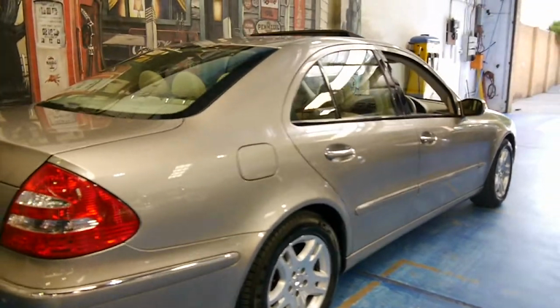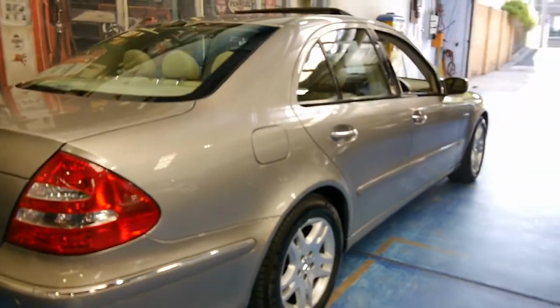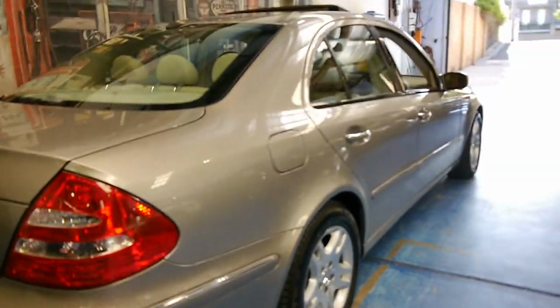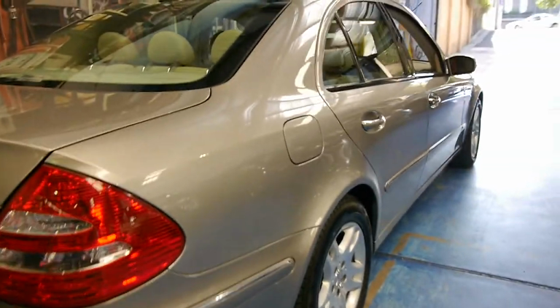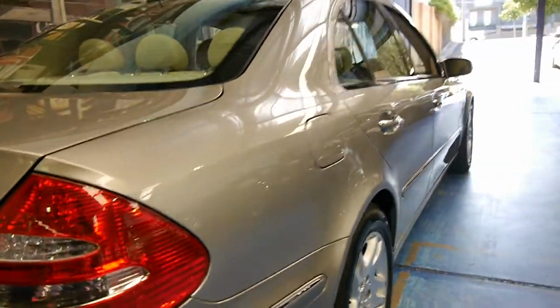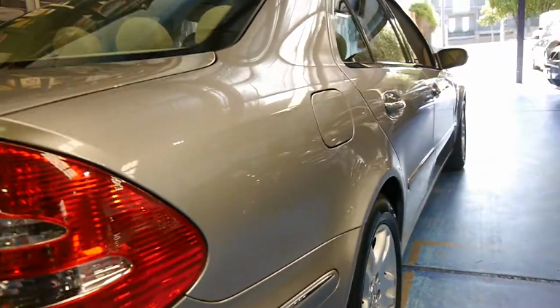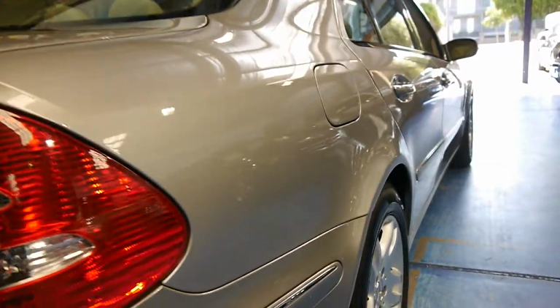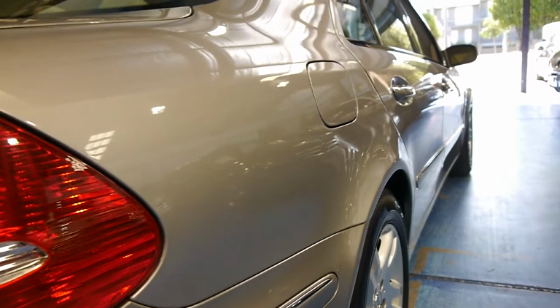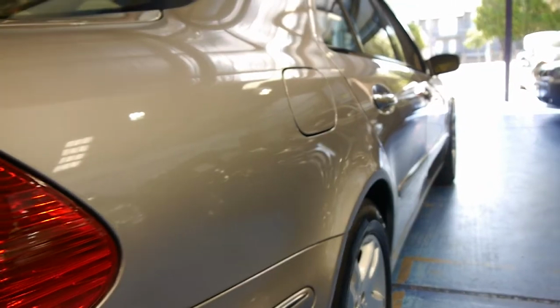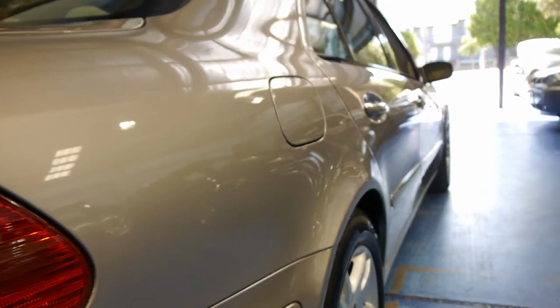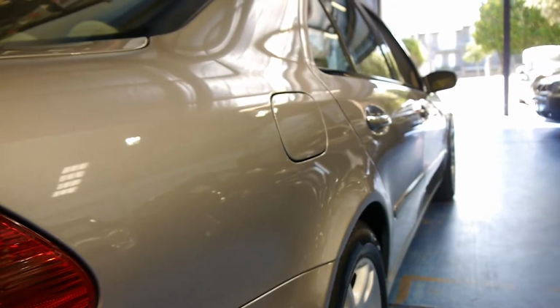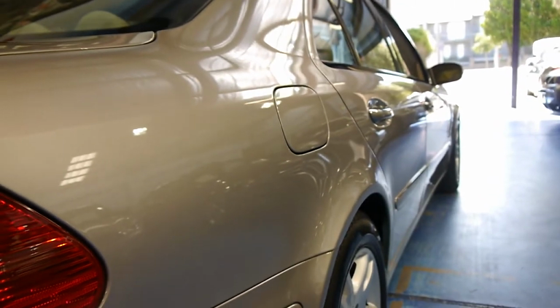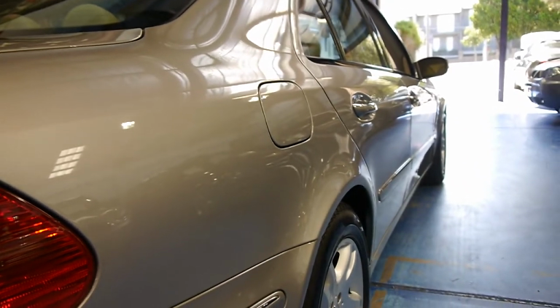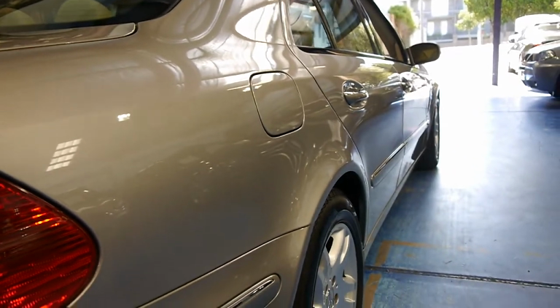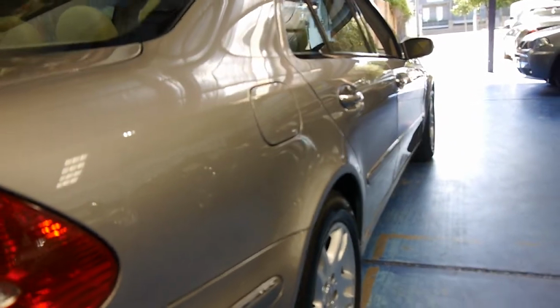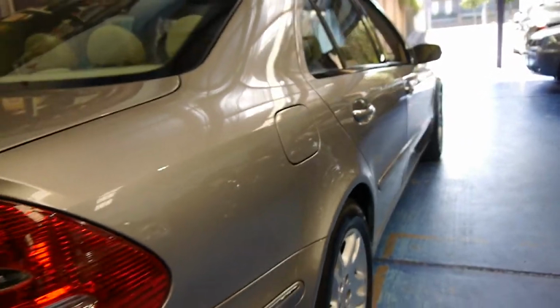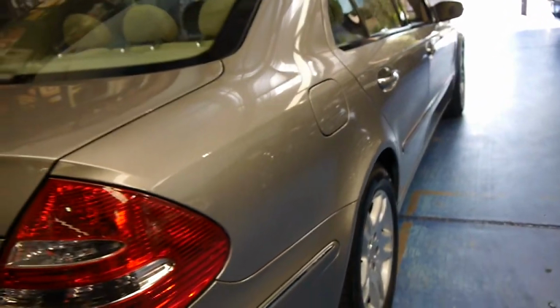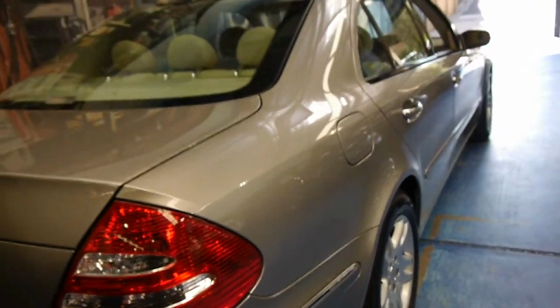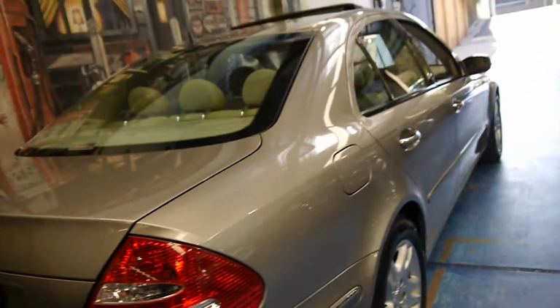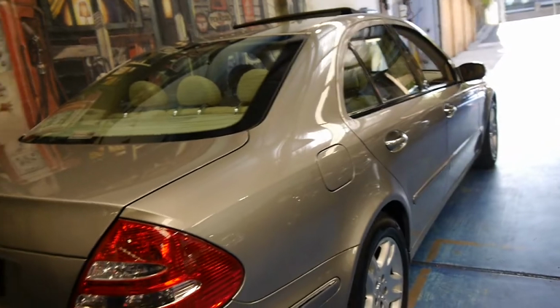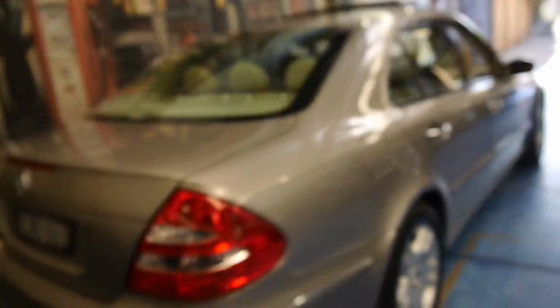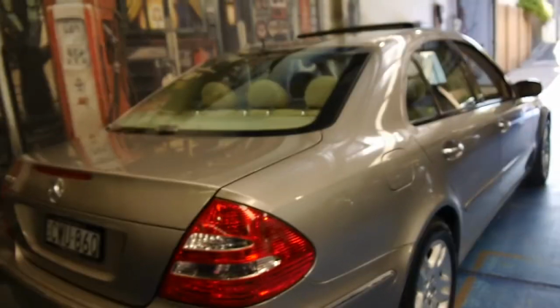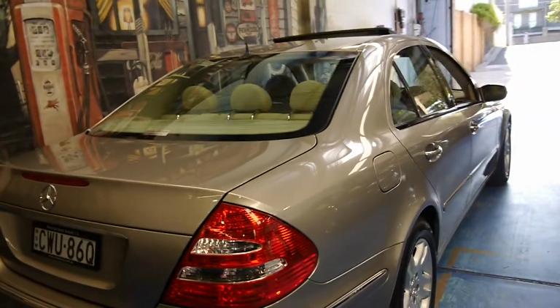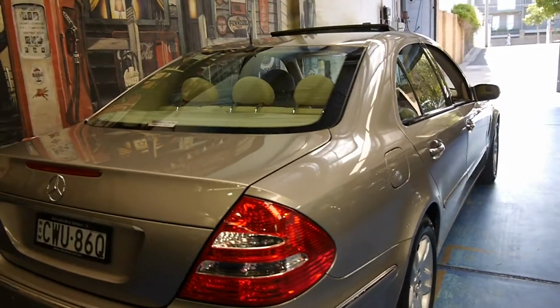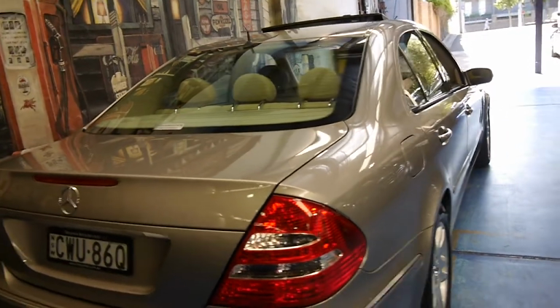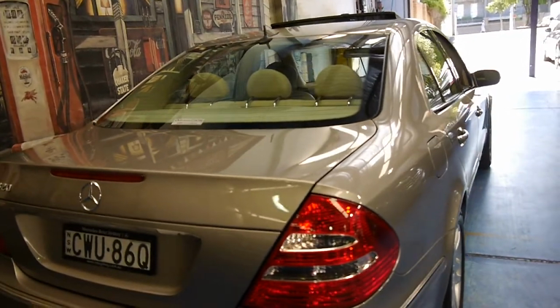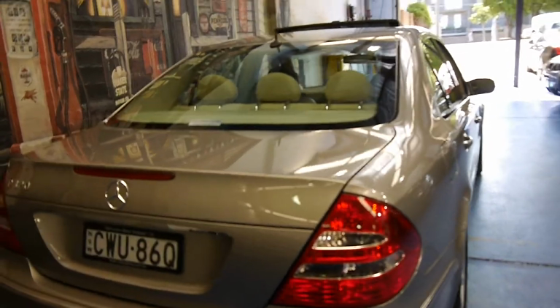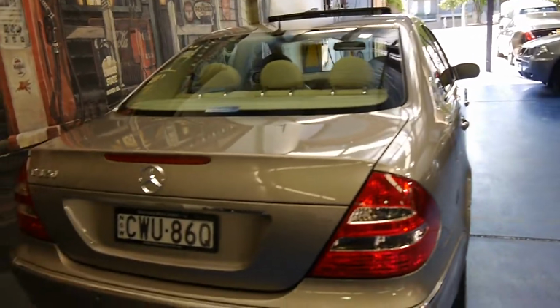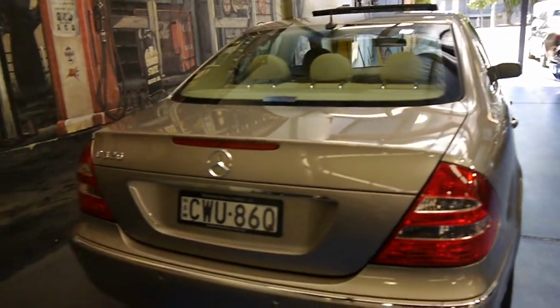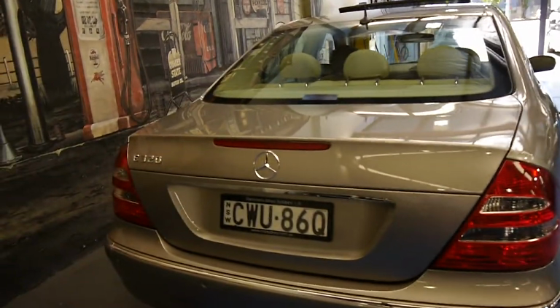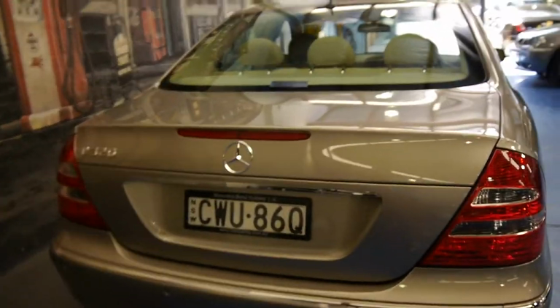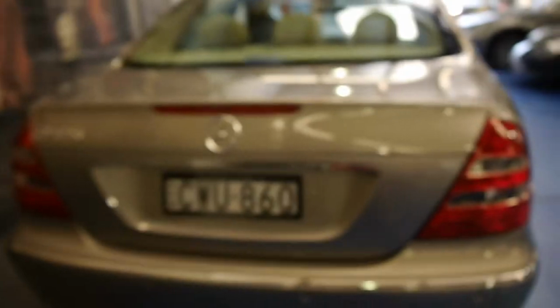Looking down the side, it's very, very straight. It just came into us today and we are very, very proud to offer it here for sale at the Old Timer Centre in Marrickville.